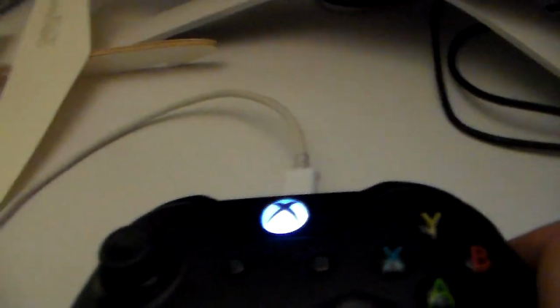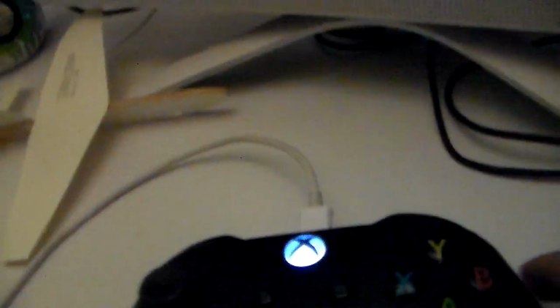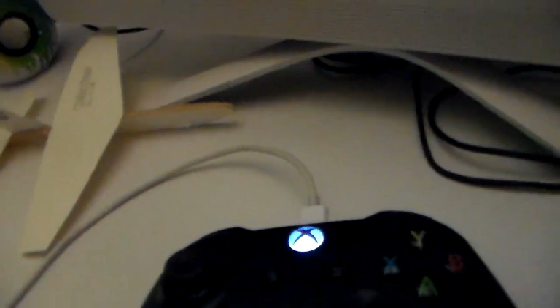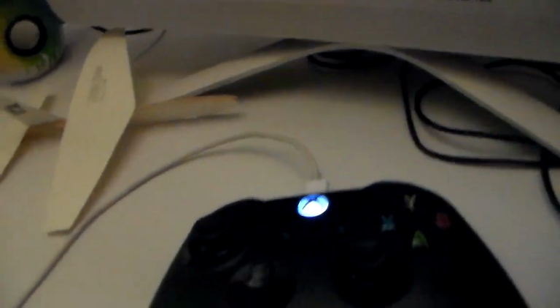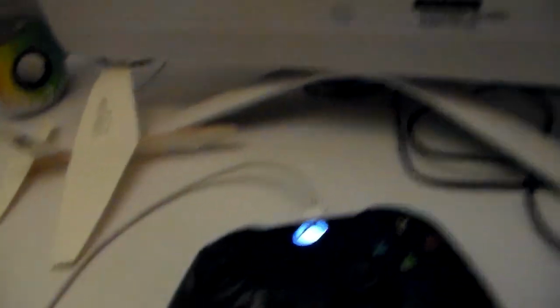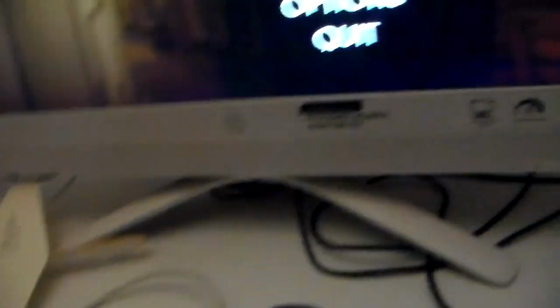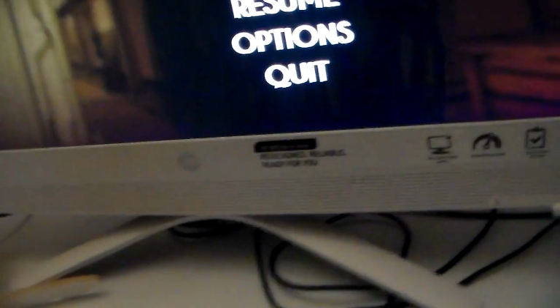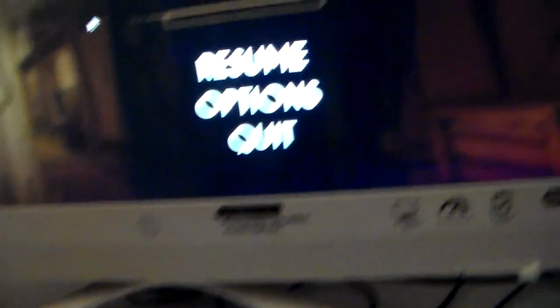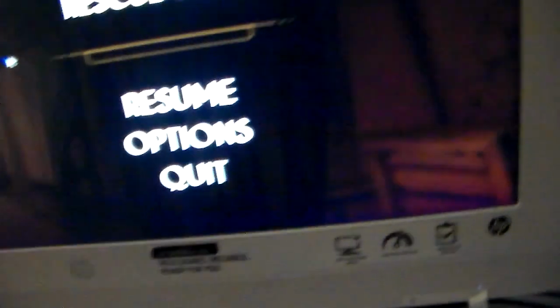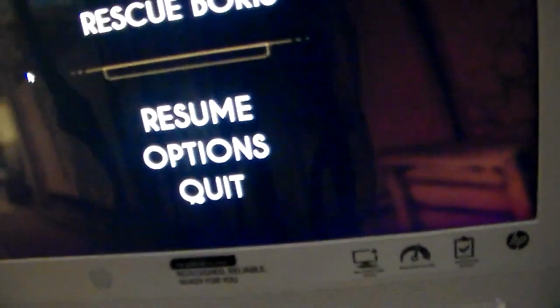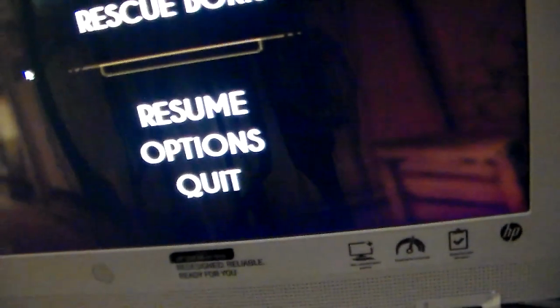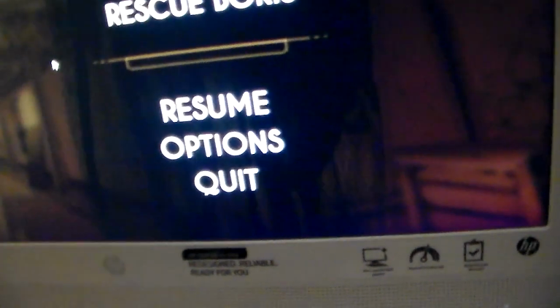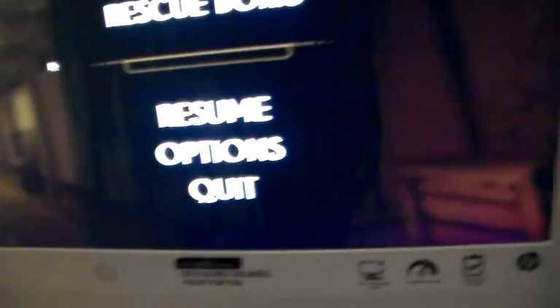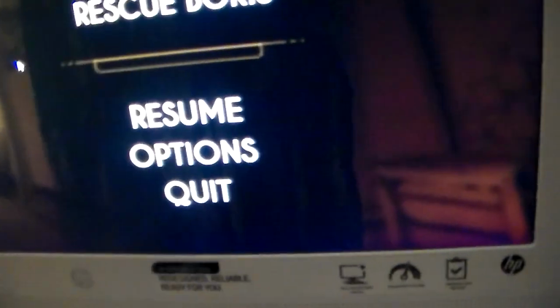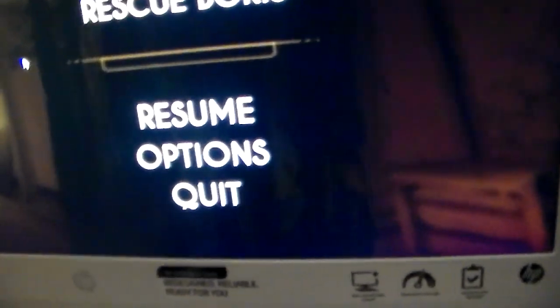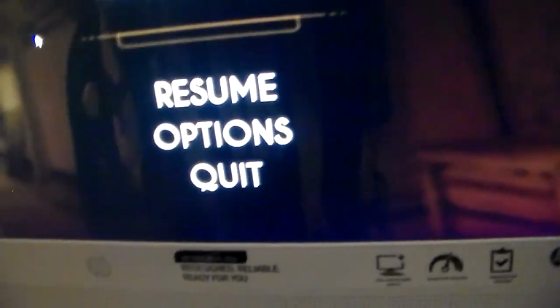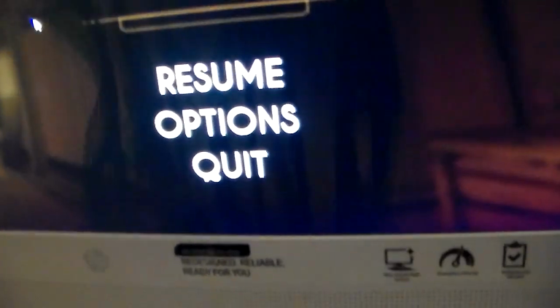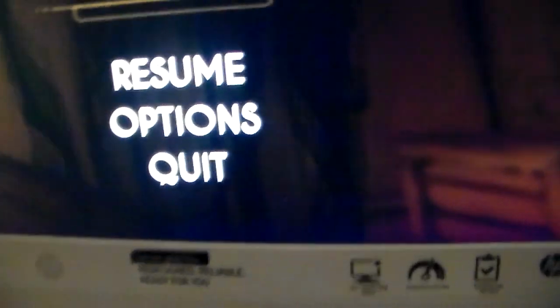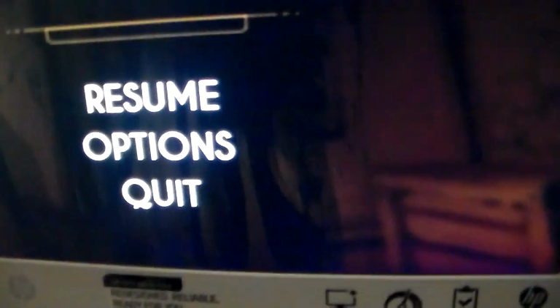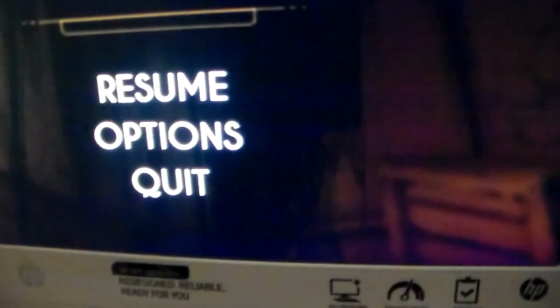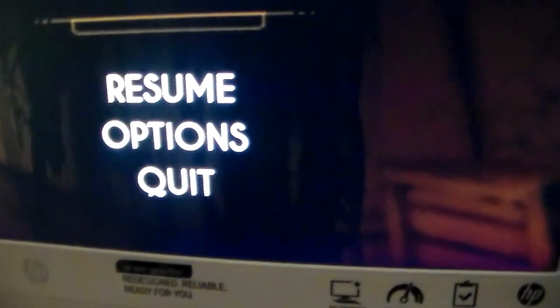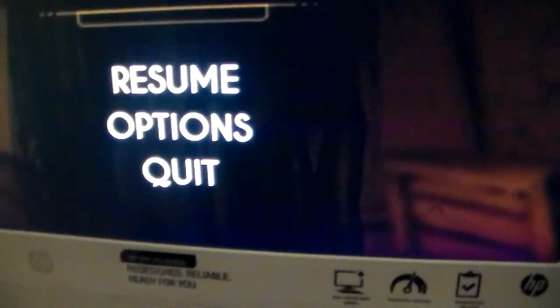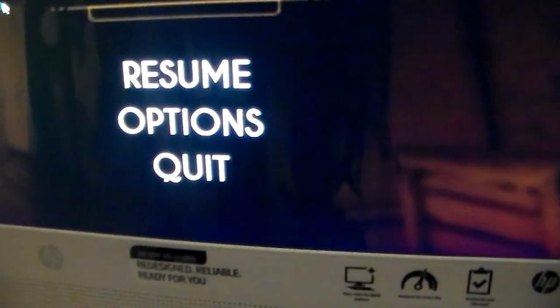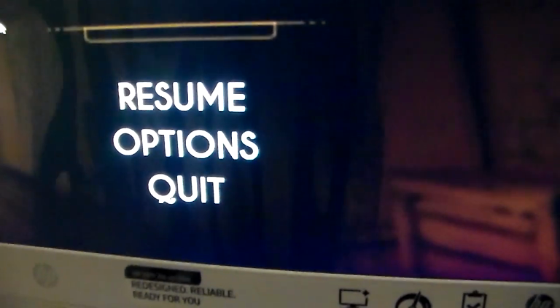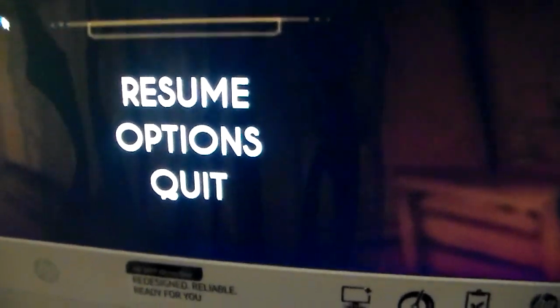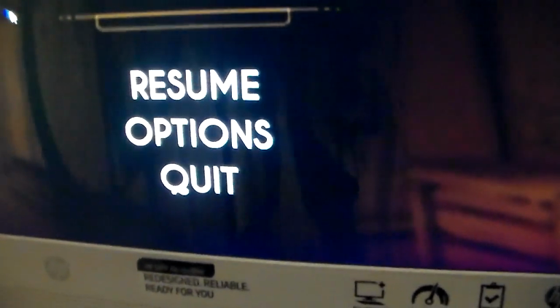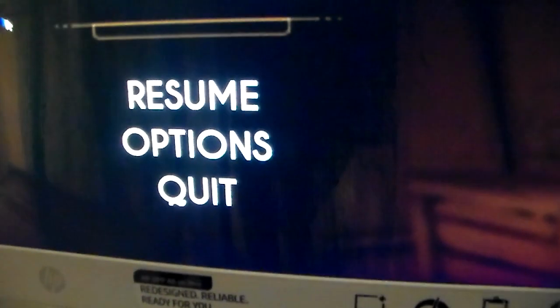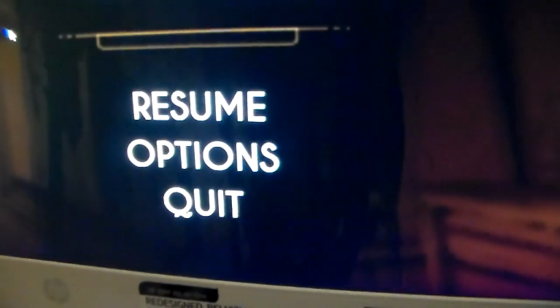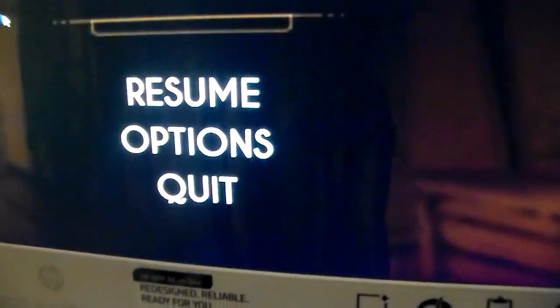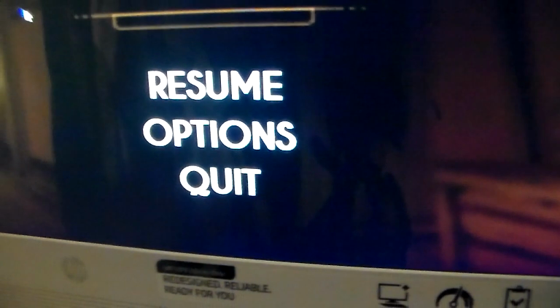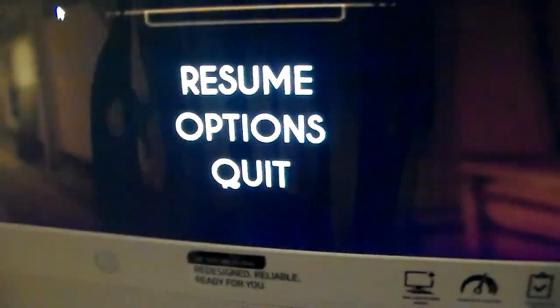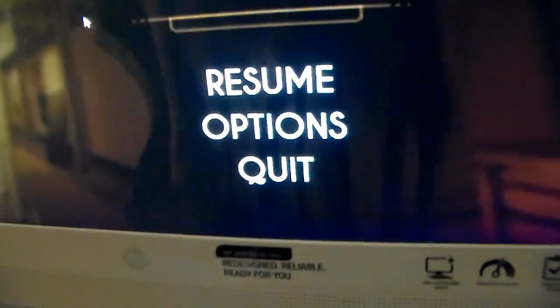And you hear that sound. Then this message will come up and it will say we're setting up your controller.